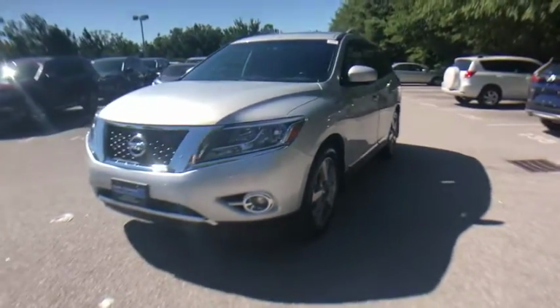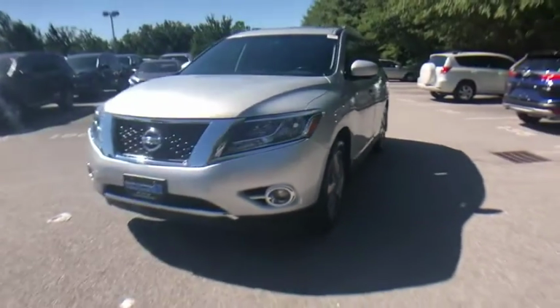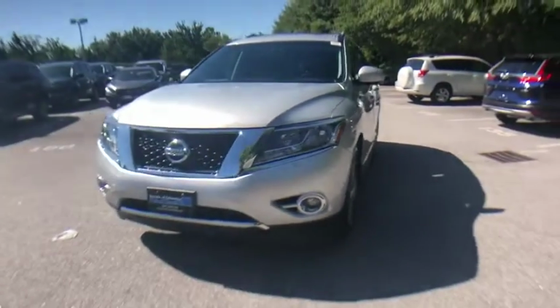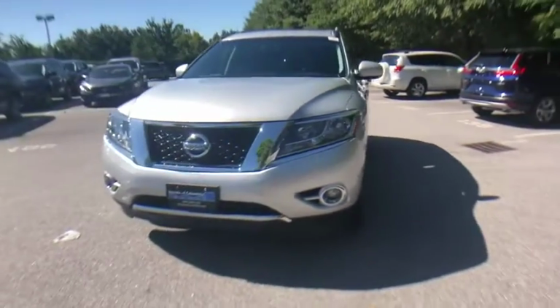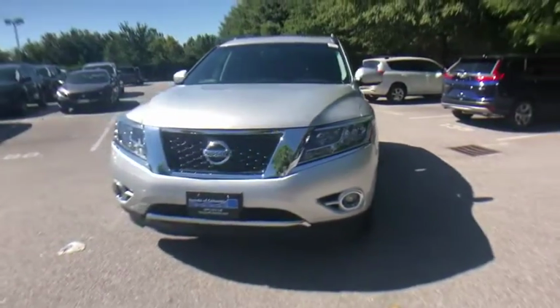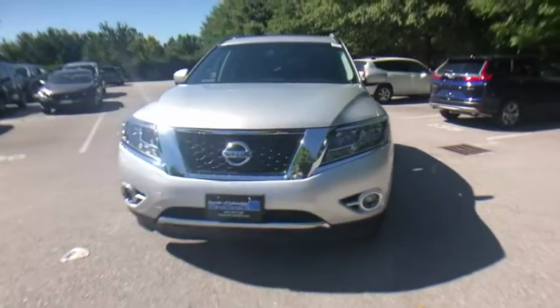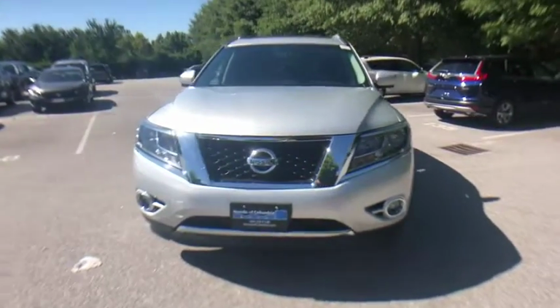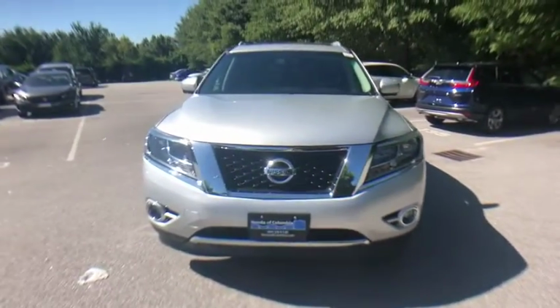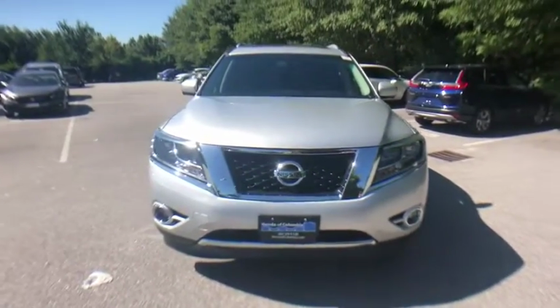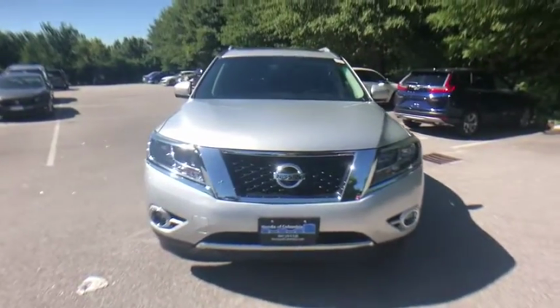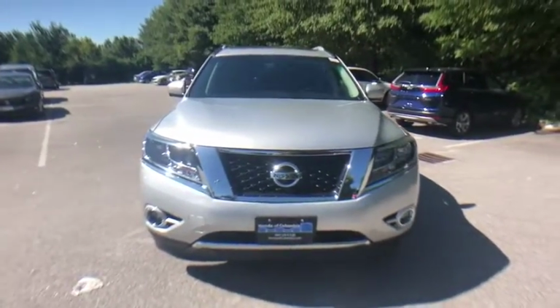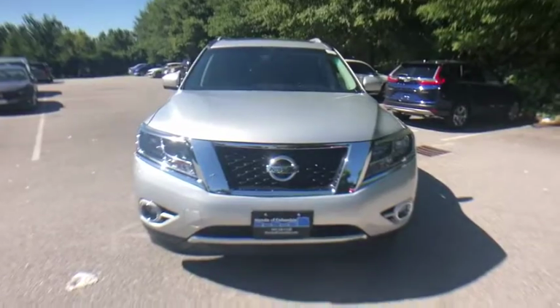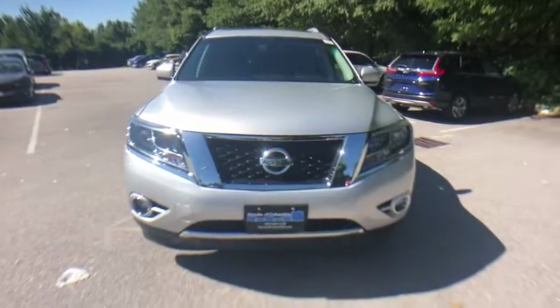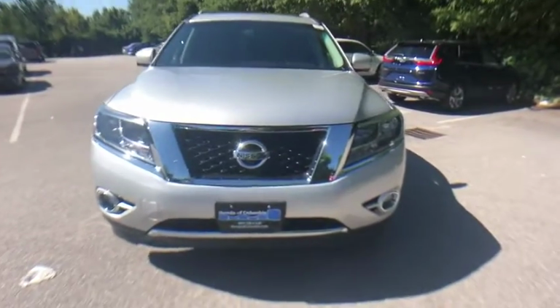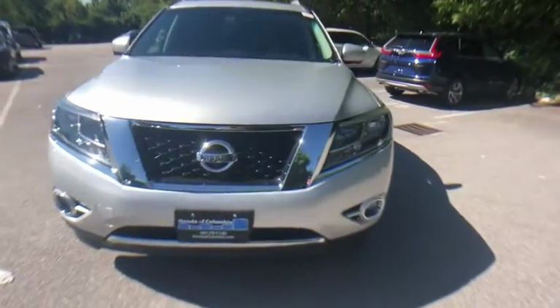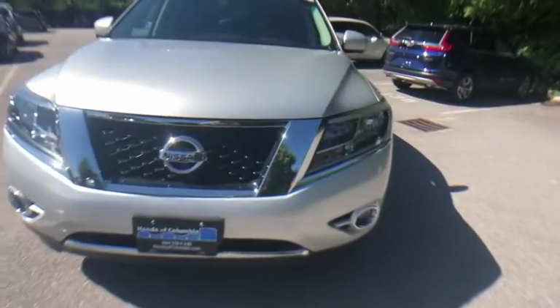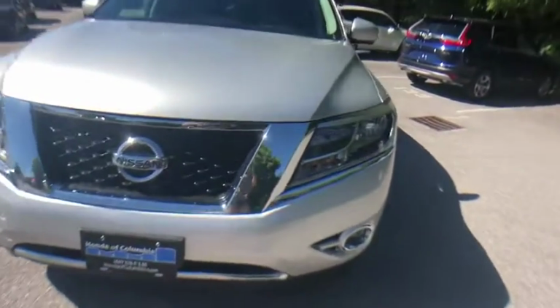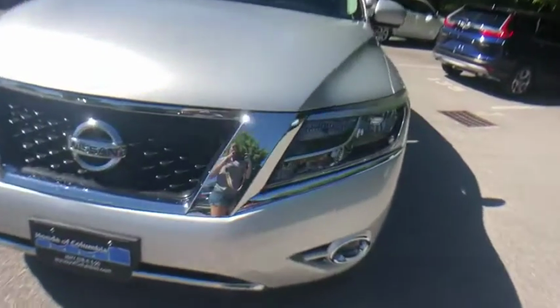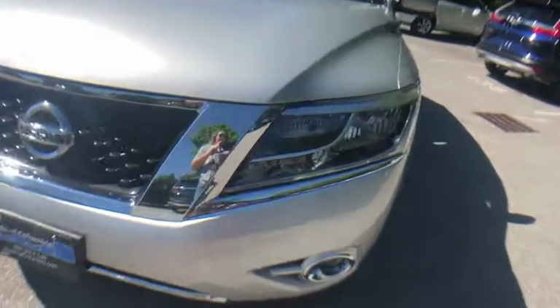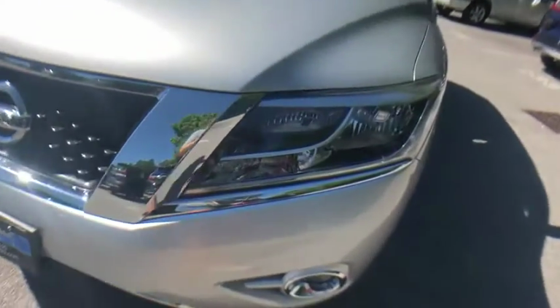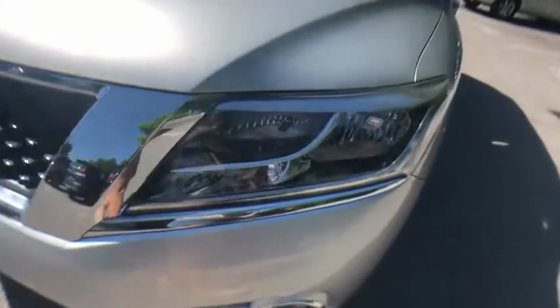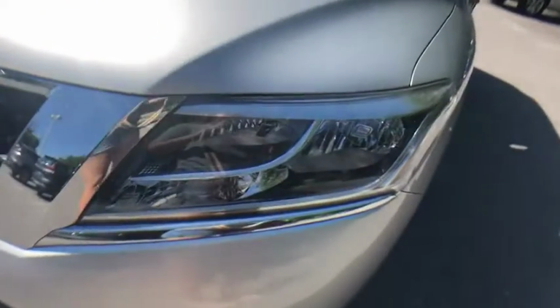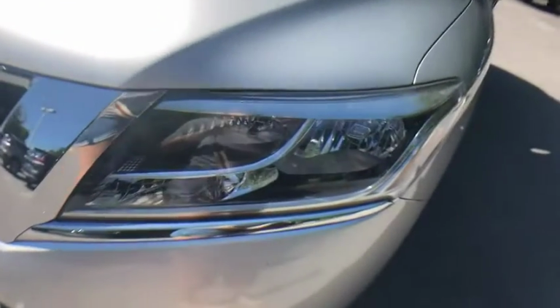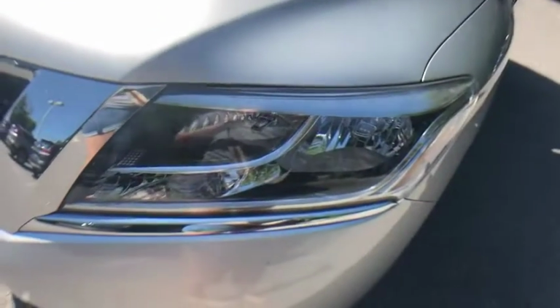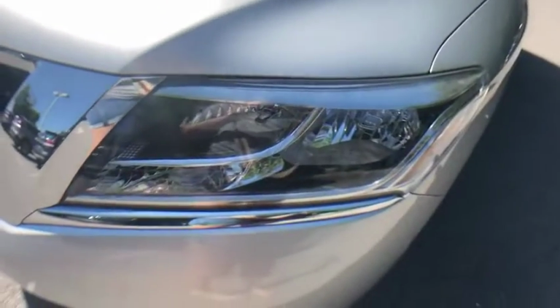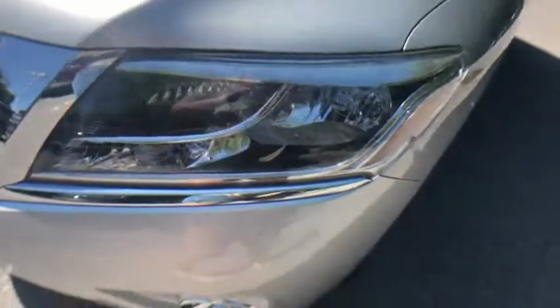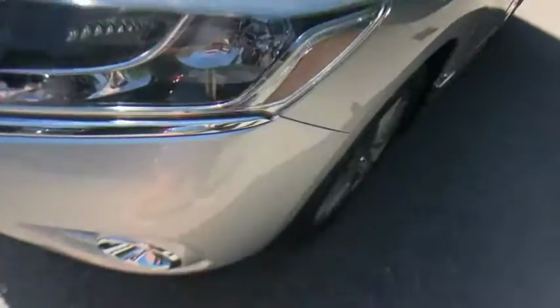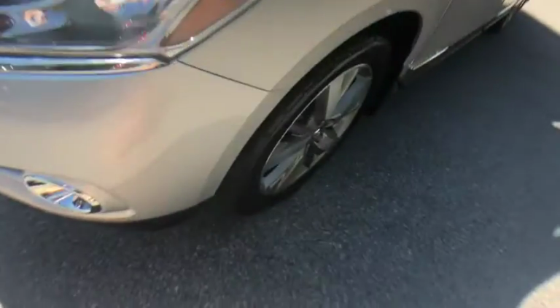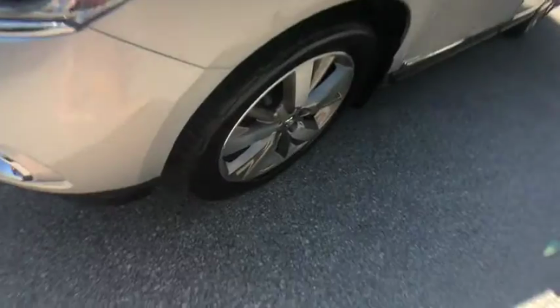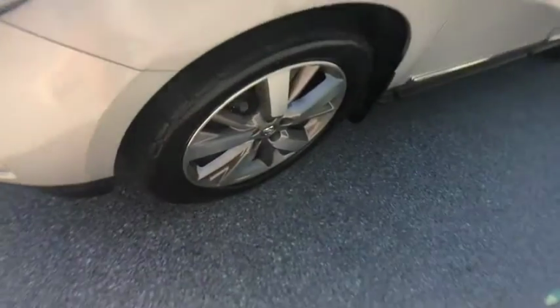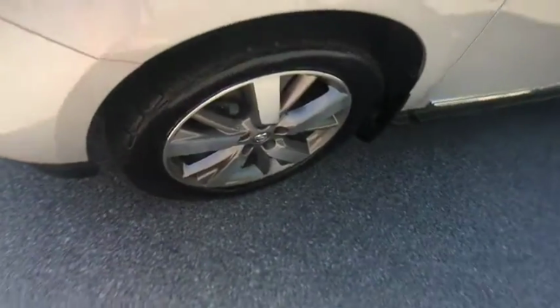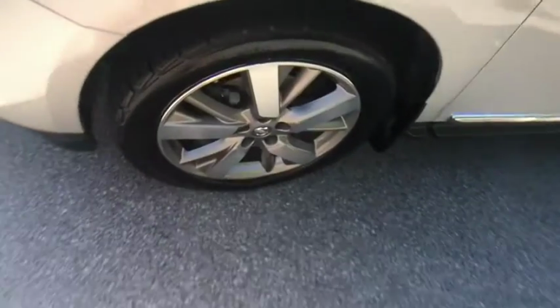Navigation system, power liftgate, traction control, power passenger seat, dual airbags, leather-wrapped steering wheel, power steering, four-wheel disc brakes.